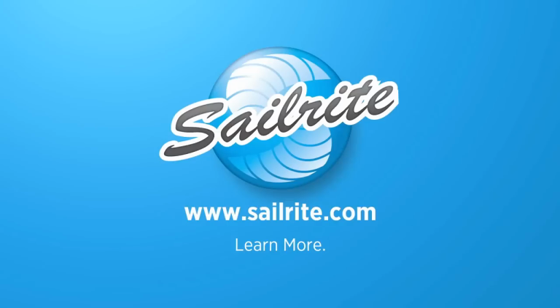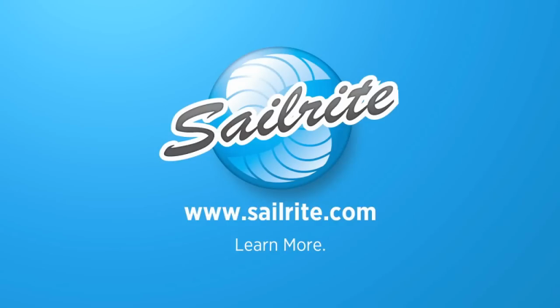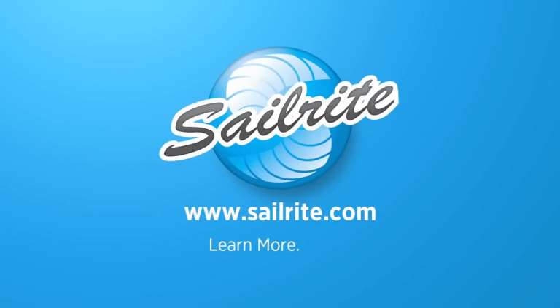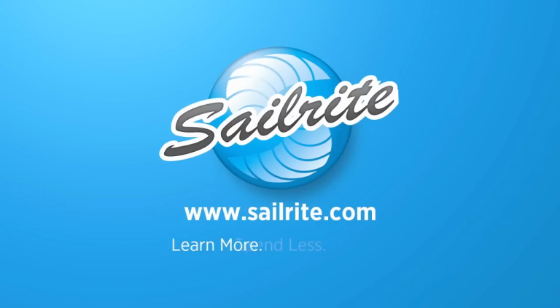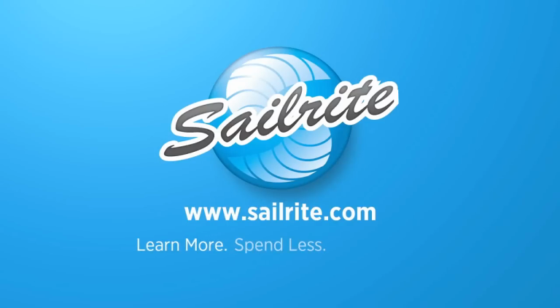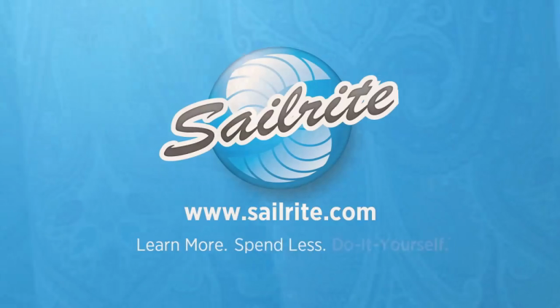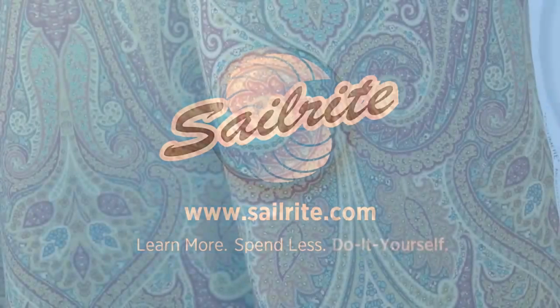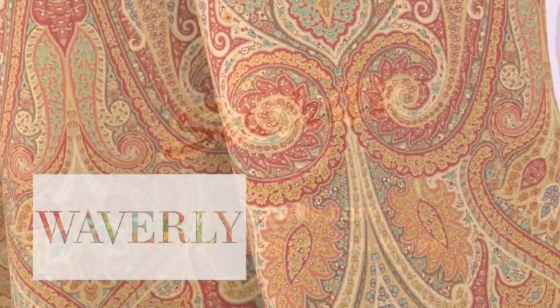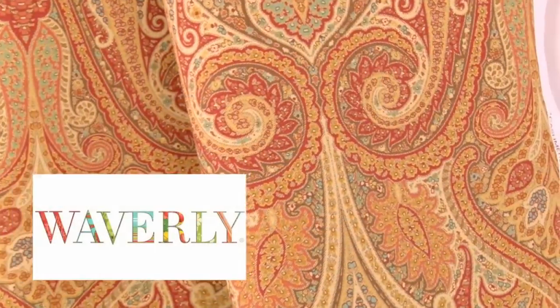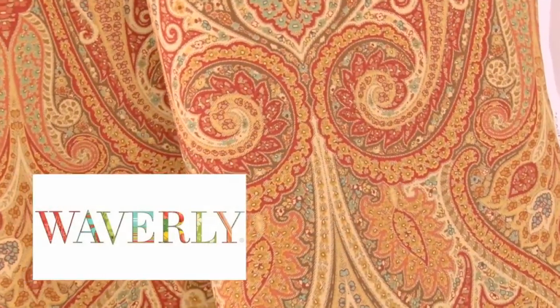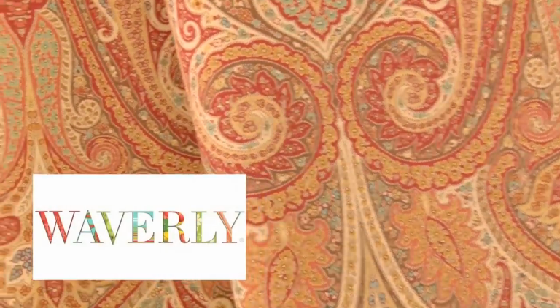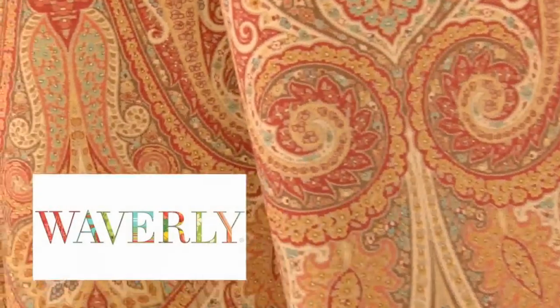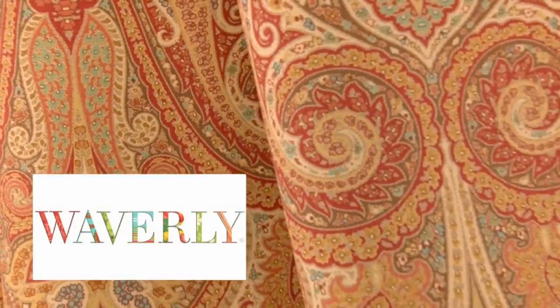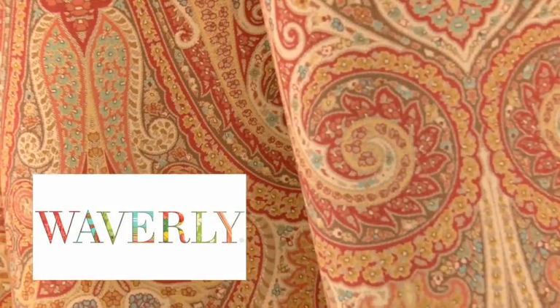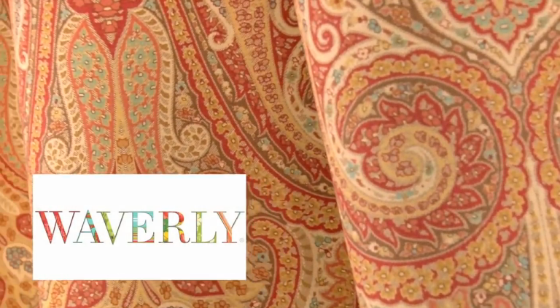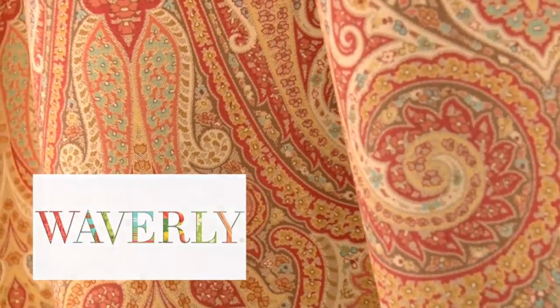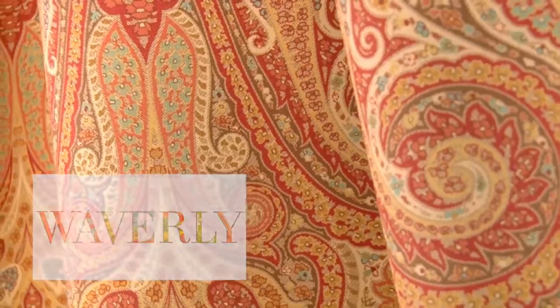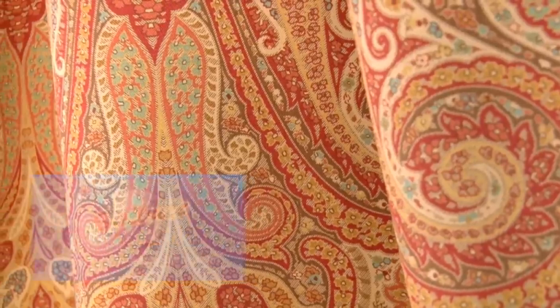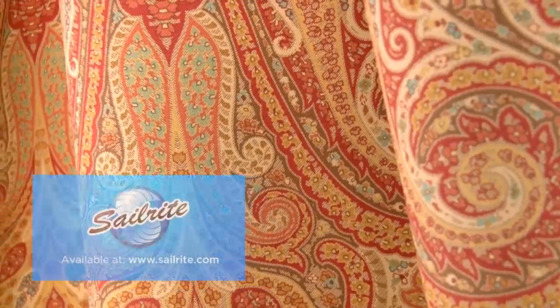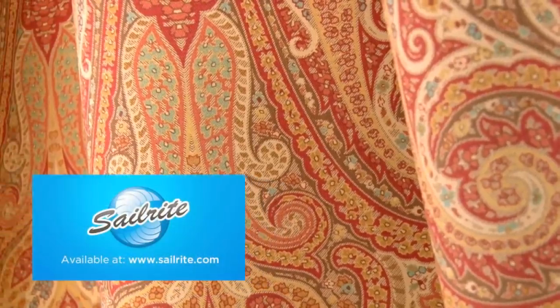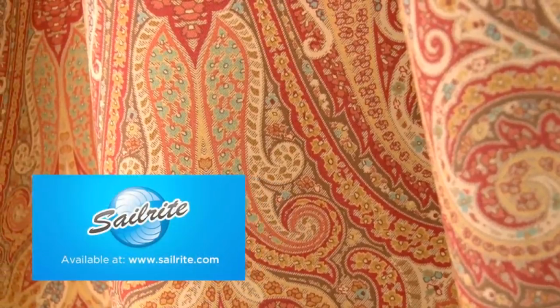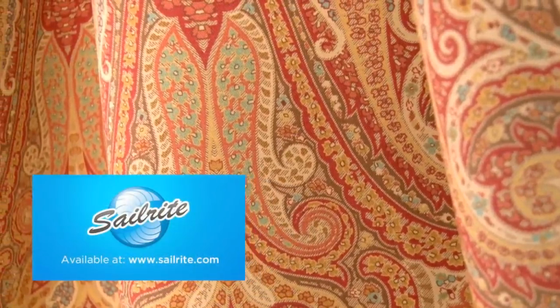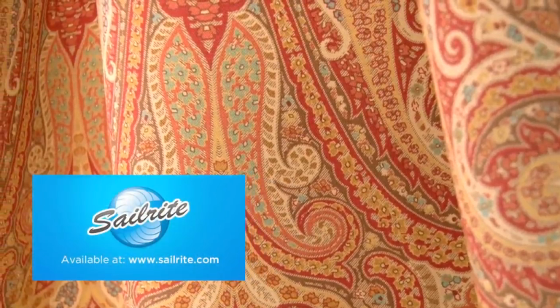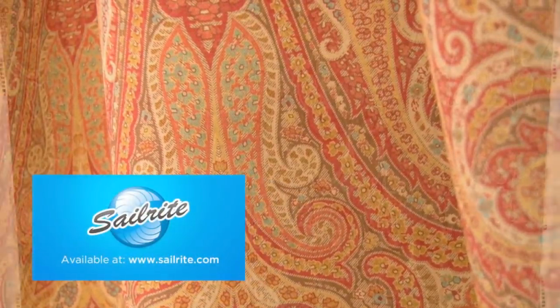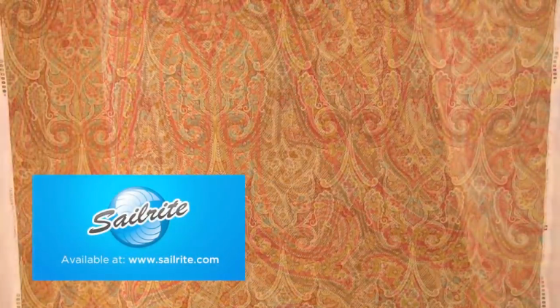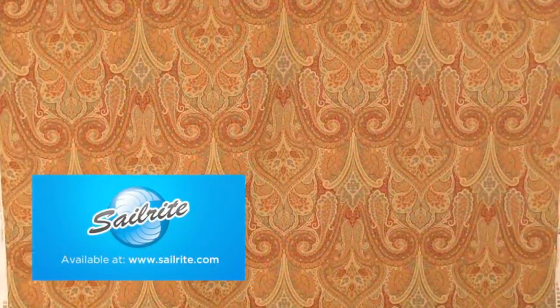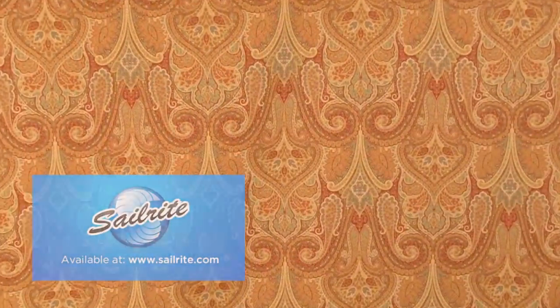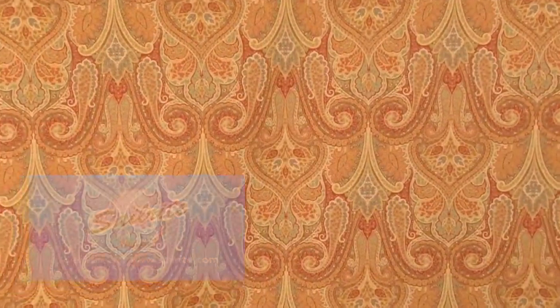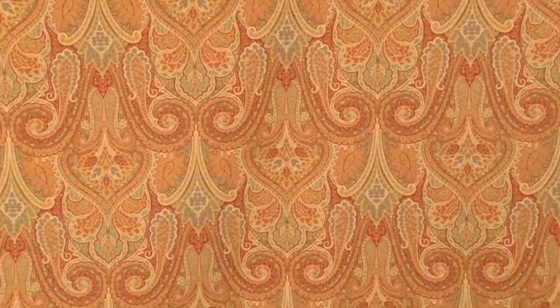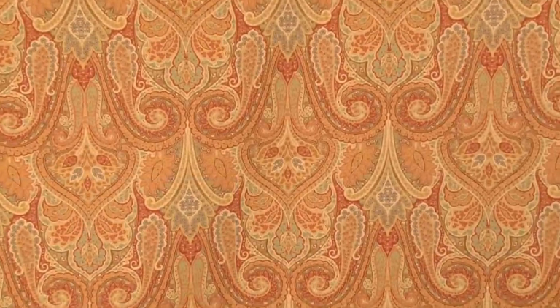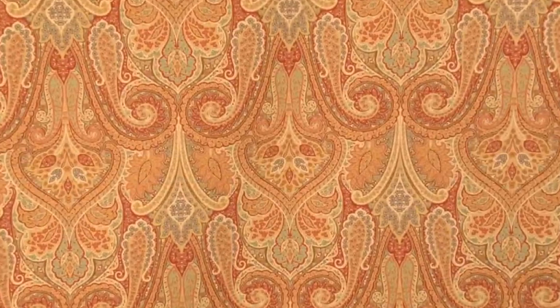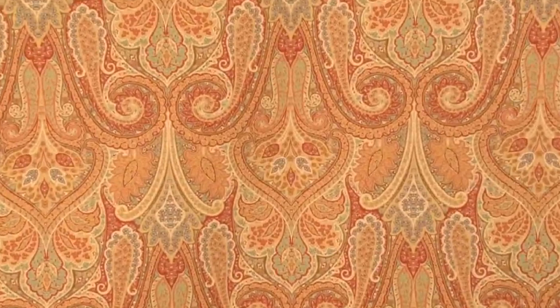This video is brought to you by Sailrite. Waverly Cashmere Ruby Fabric is a paisley design from the Exotic Attire Collection. This rich pattern is screen printed on 100% cotton fabric.